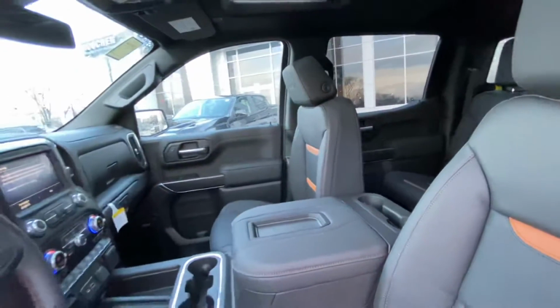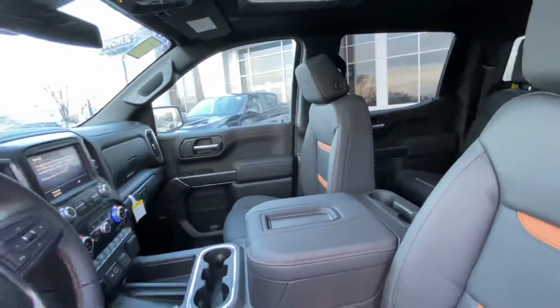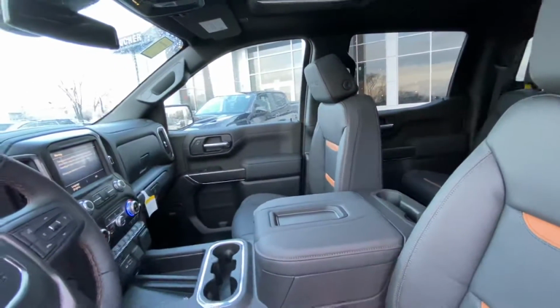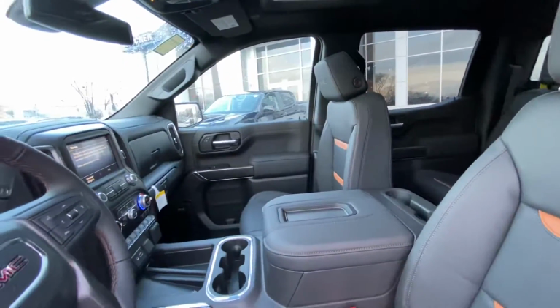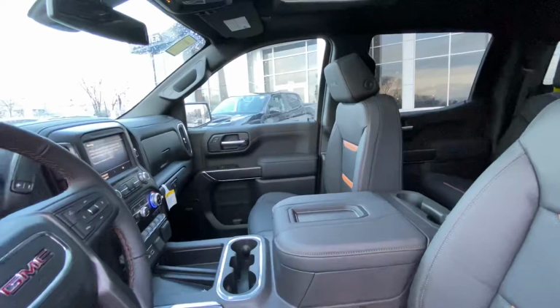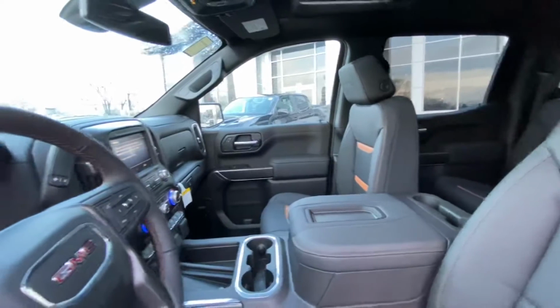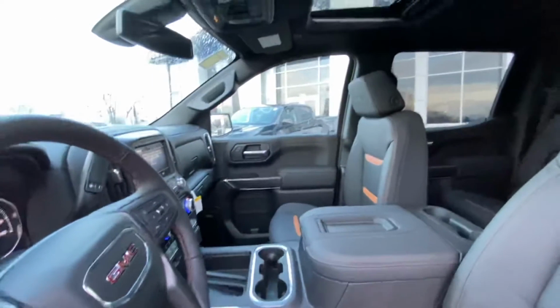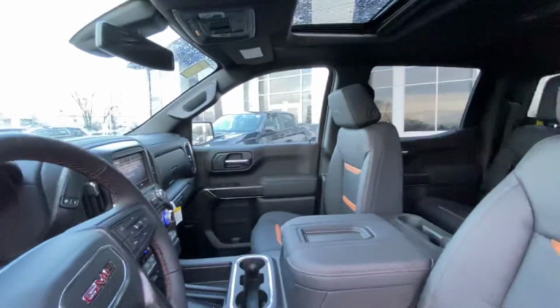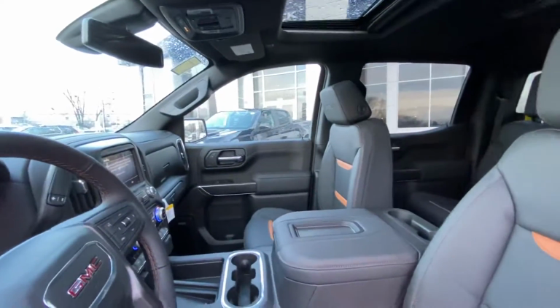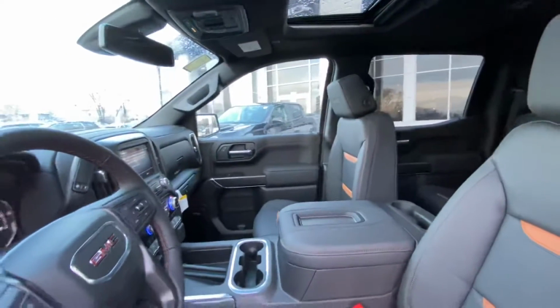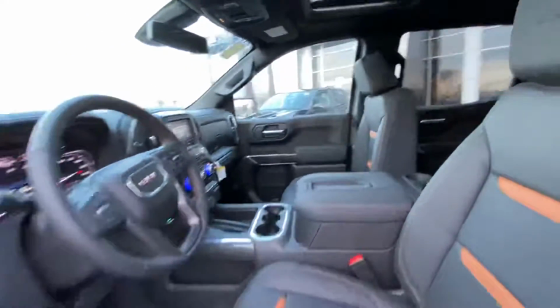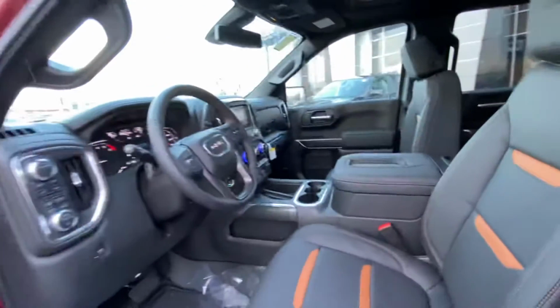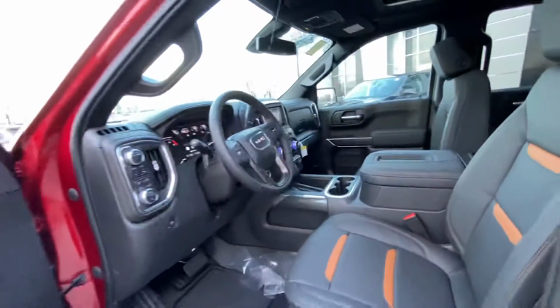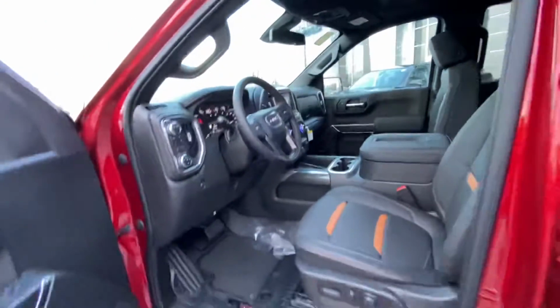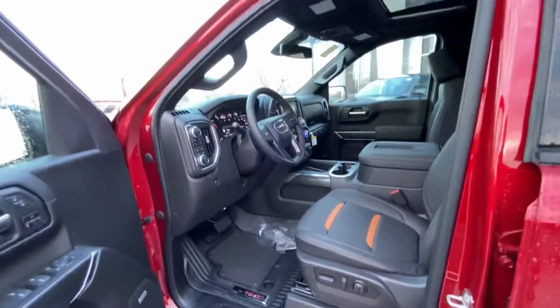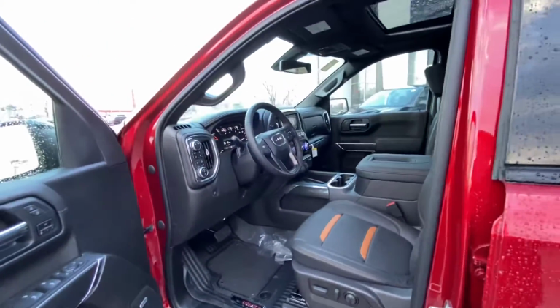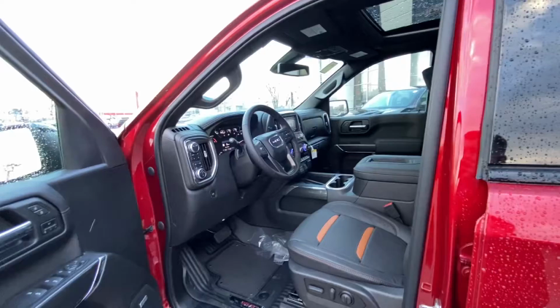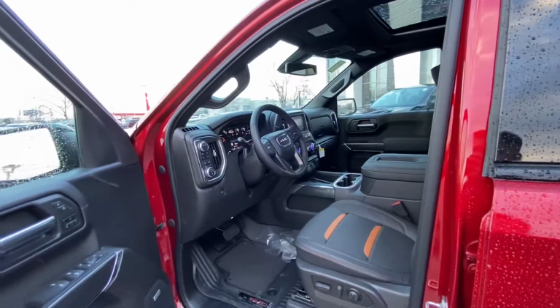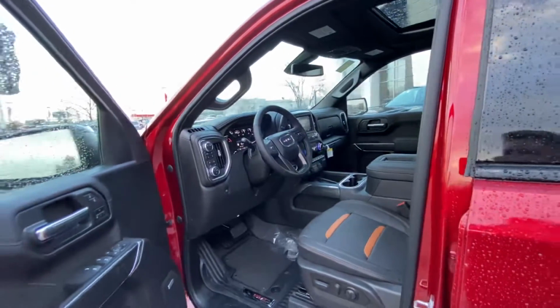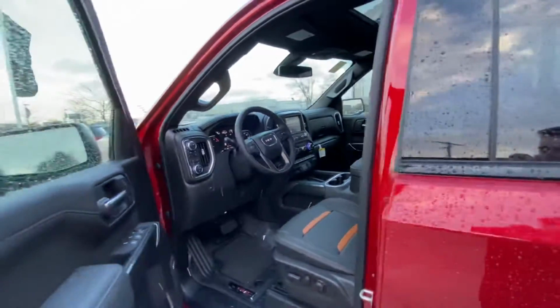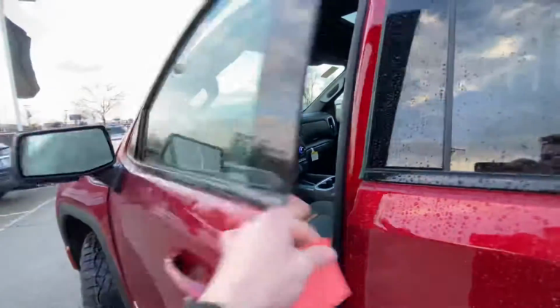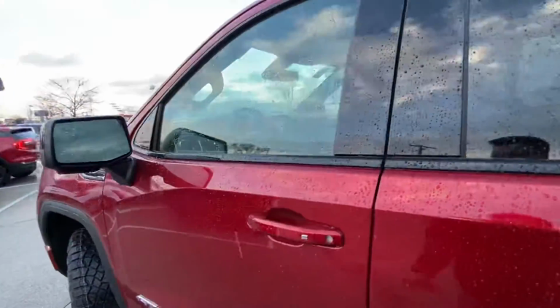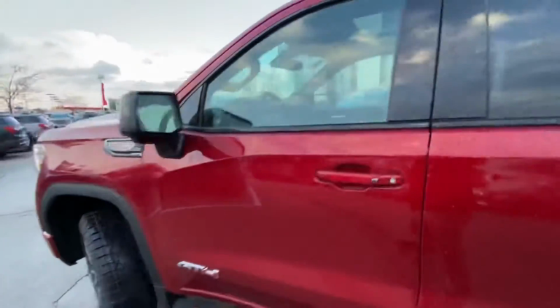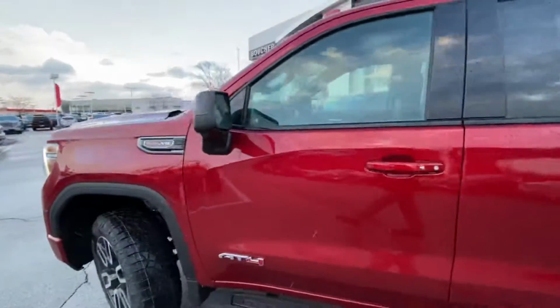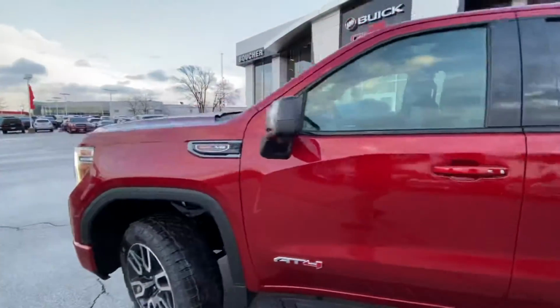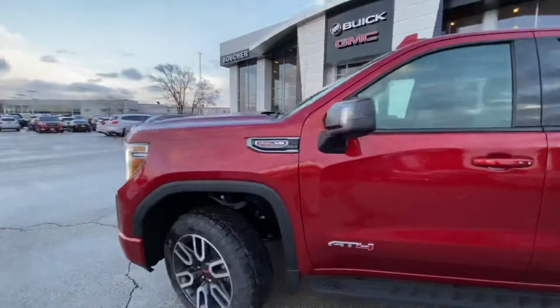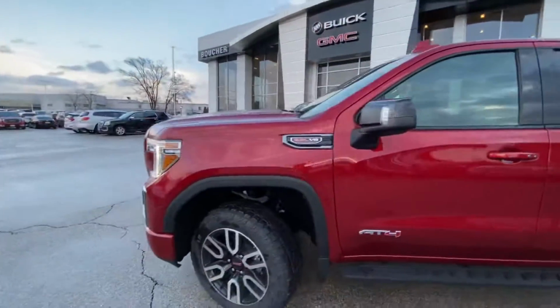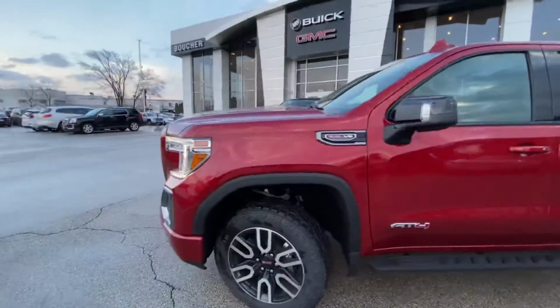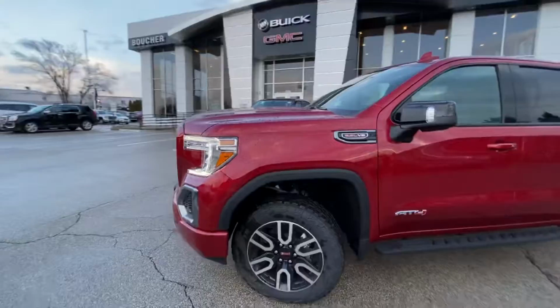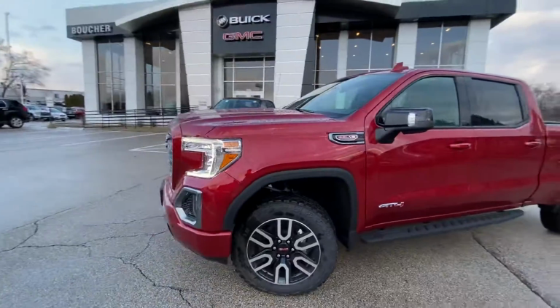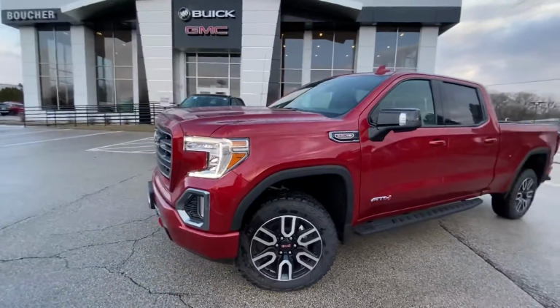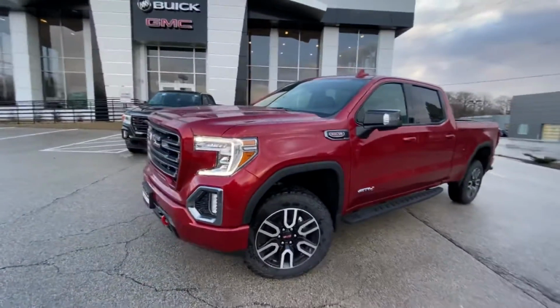That way I can put together some compatible options that check off all the boxes for you. Please give me a call at your earliest convenience at 262-409-2600. I'll talk to you soon. Again, my name is Derek and I look forward to hearing from you. Thank you.